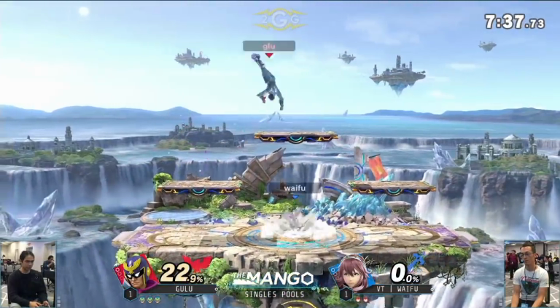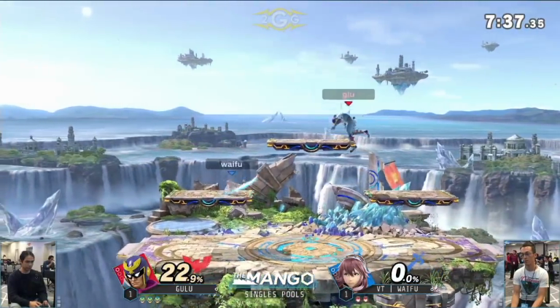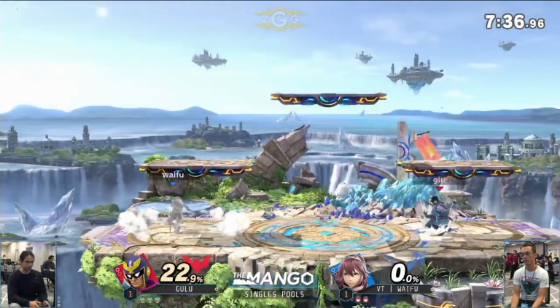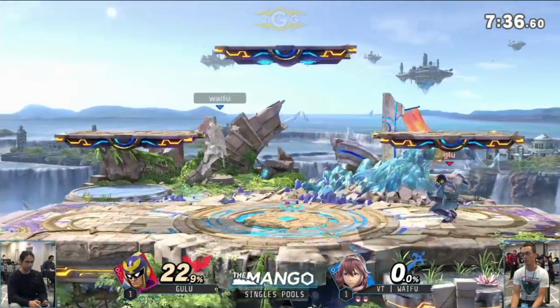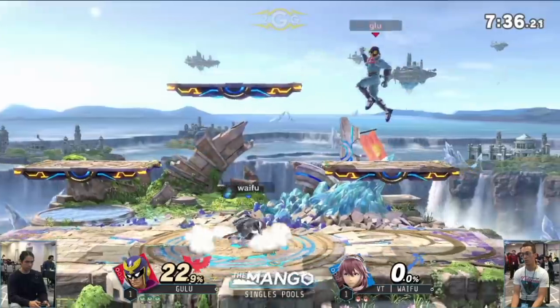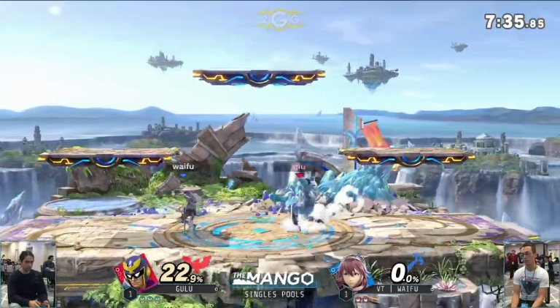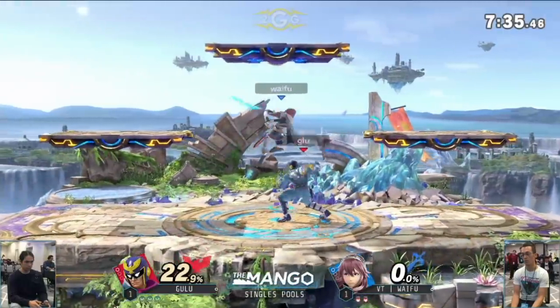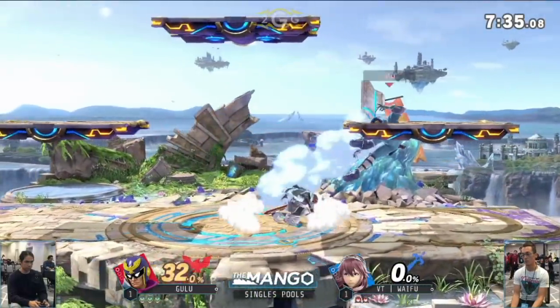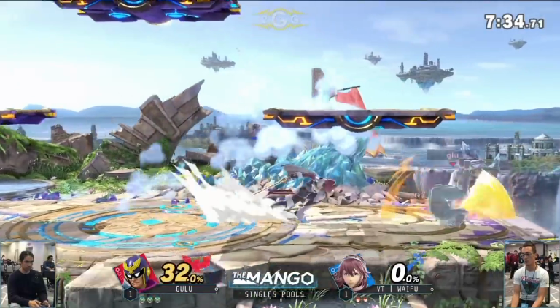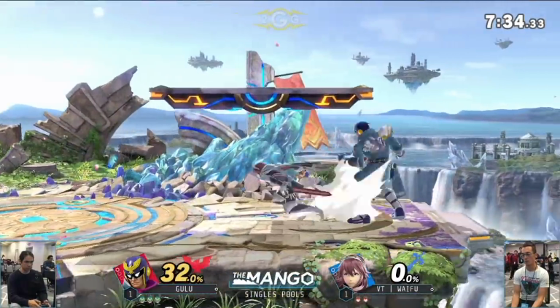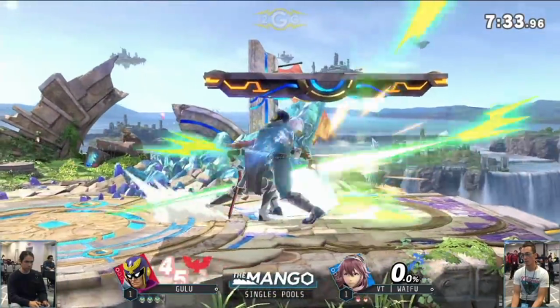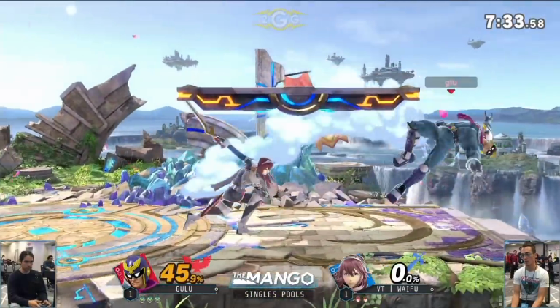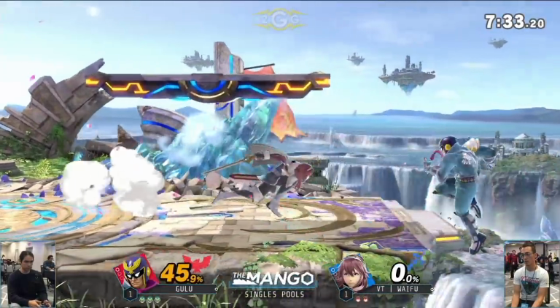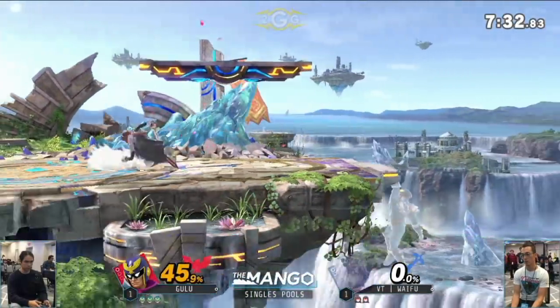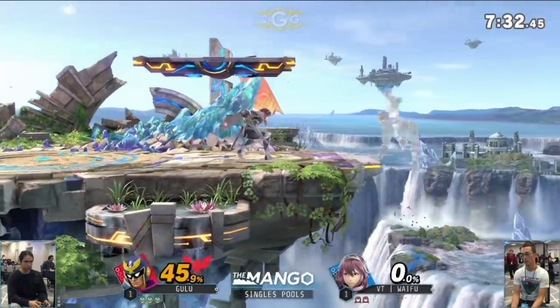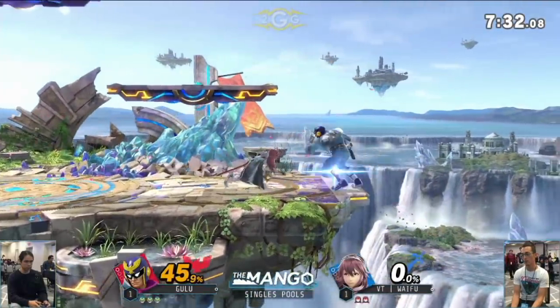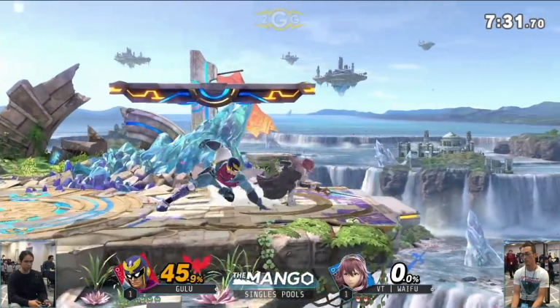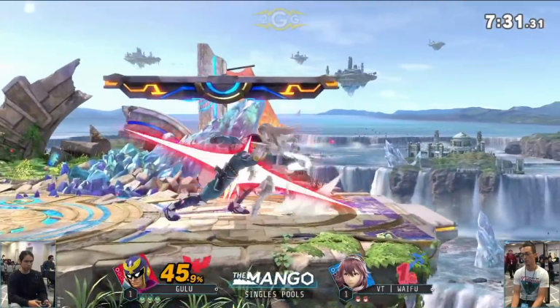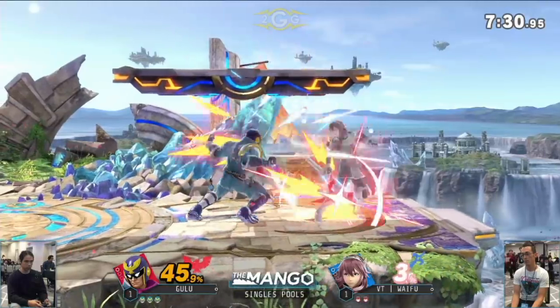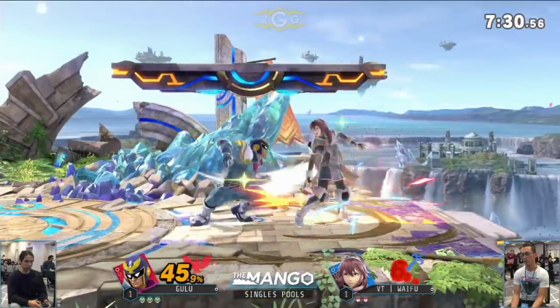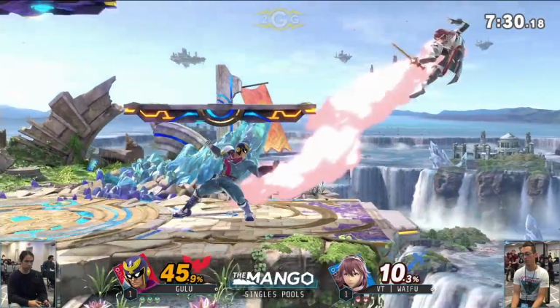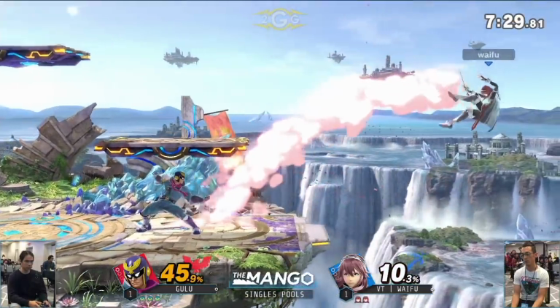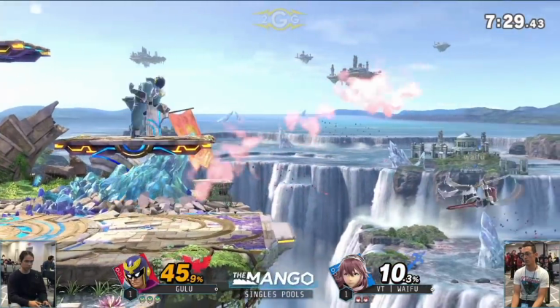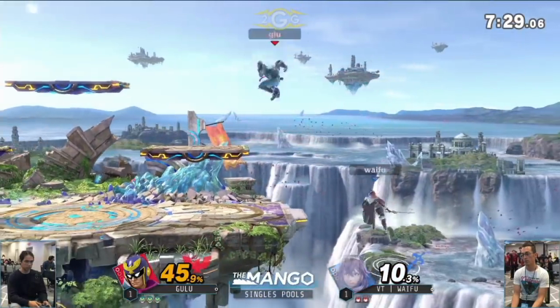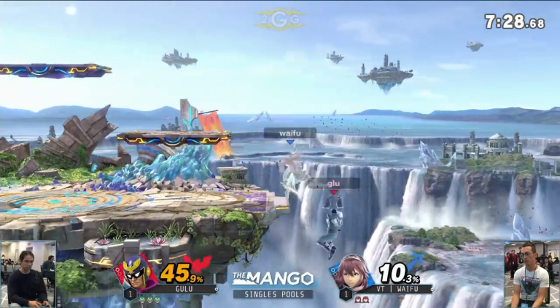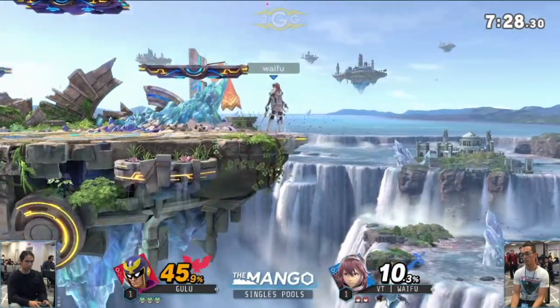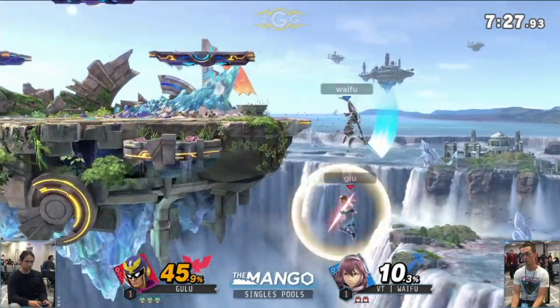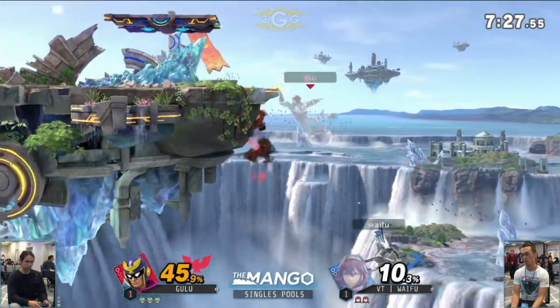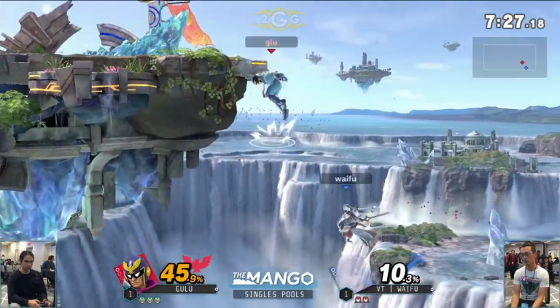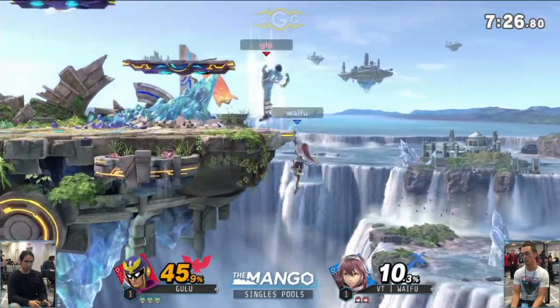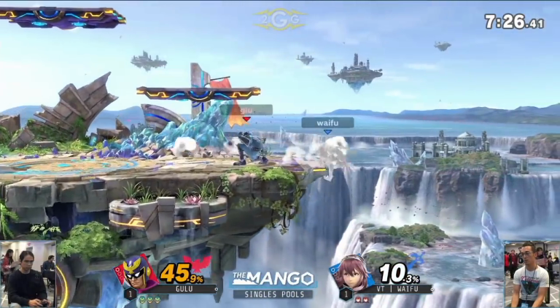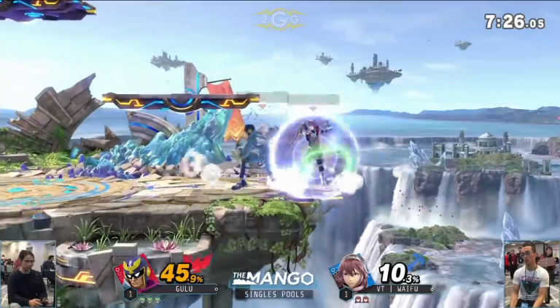Catching him with the up tilt — oh my word. That spike is so good too. Like you don't expect it. Samus has a very similar spike like that, and both of them actually can kill.